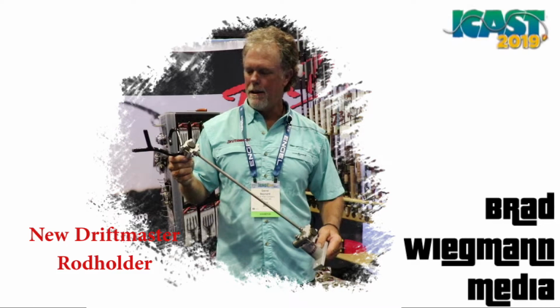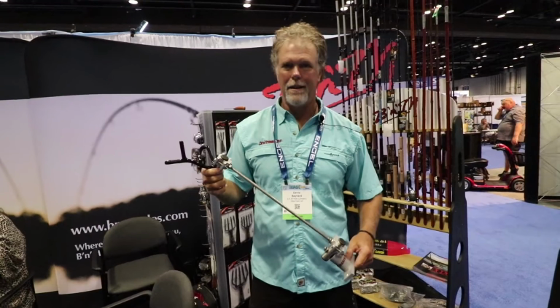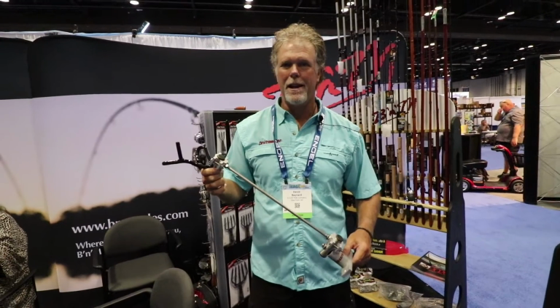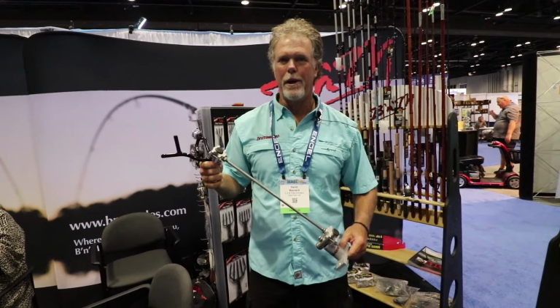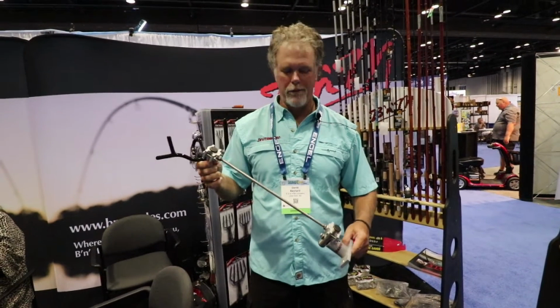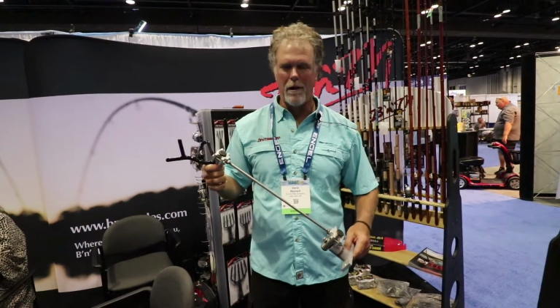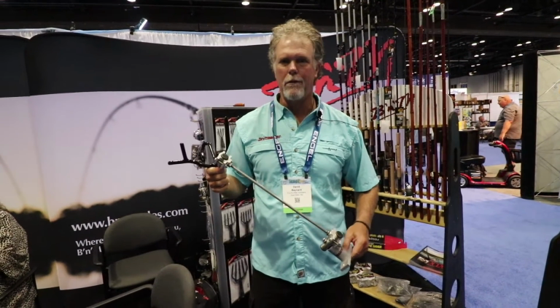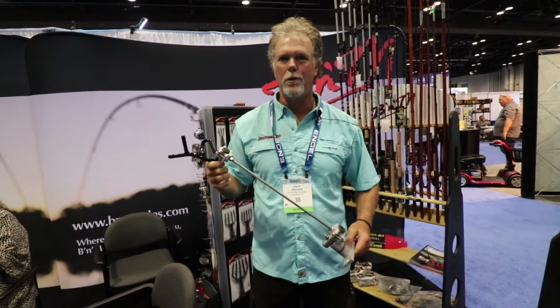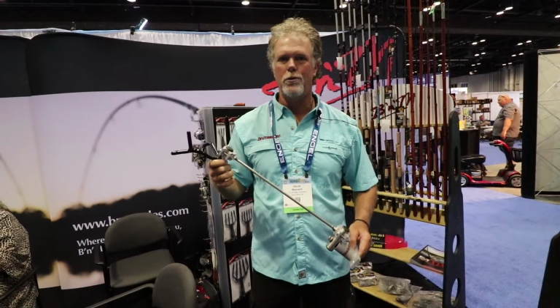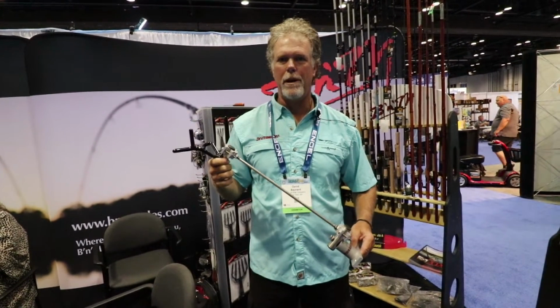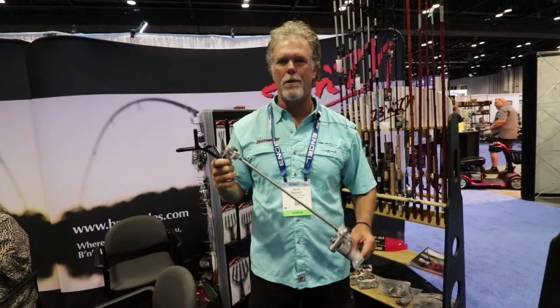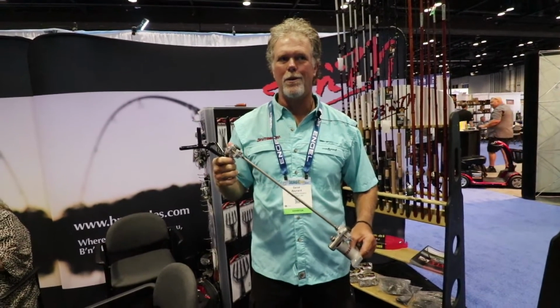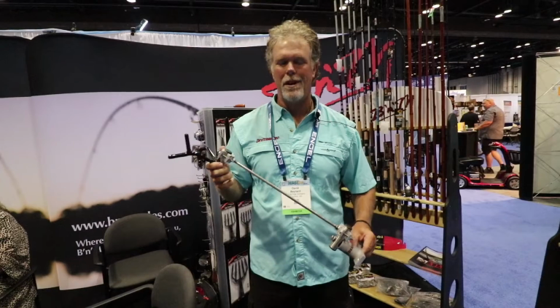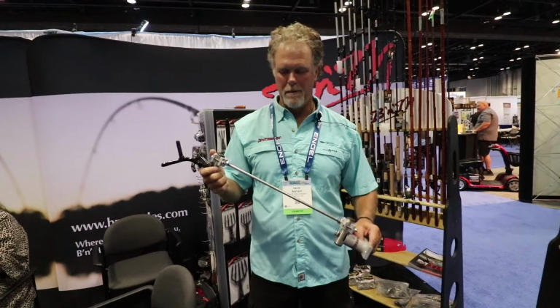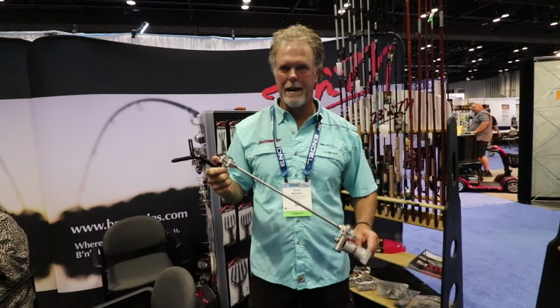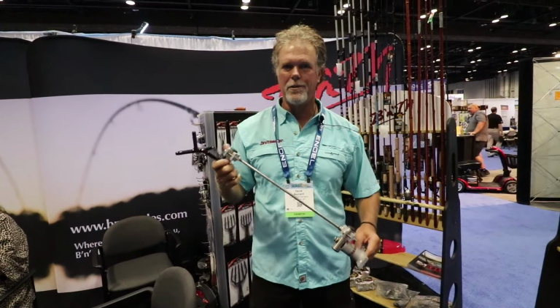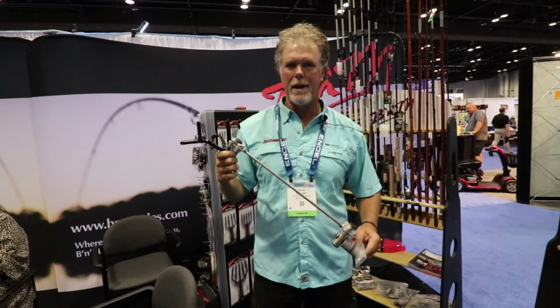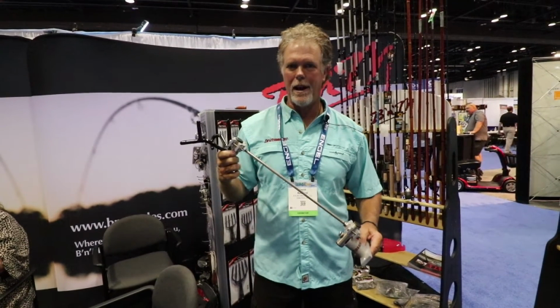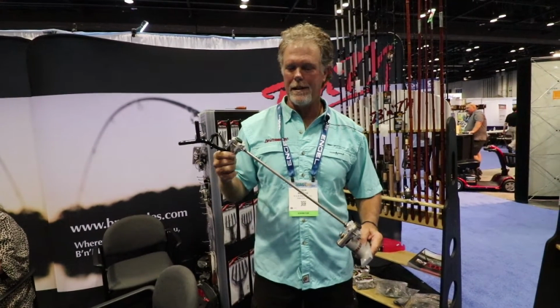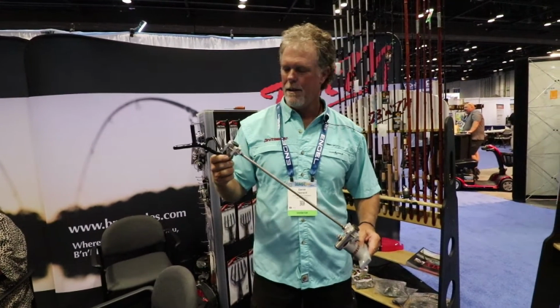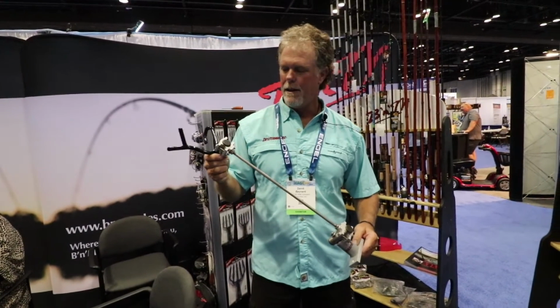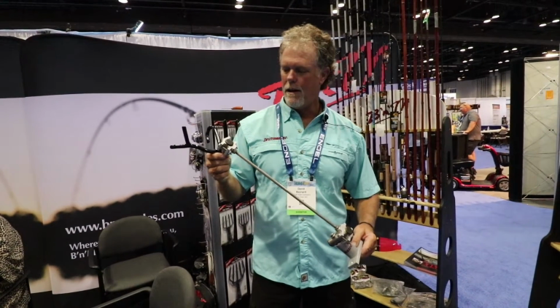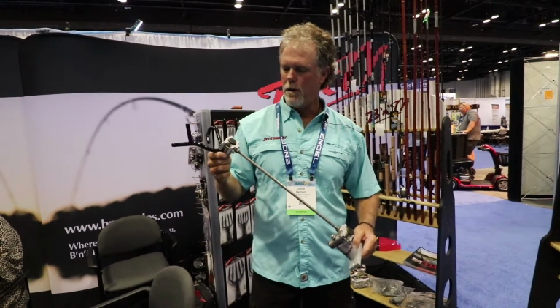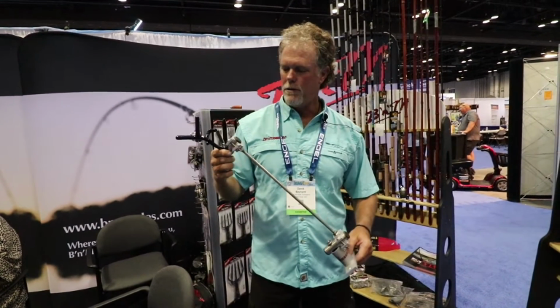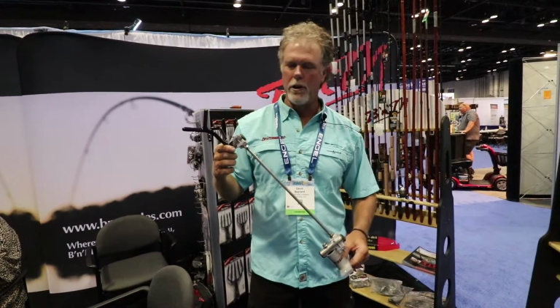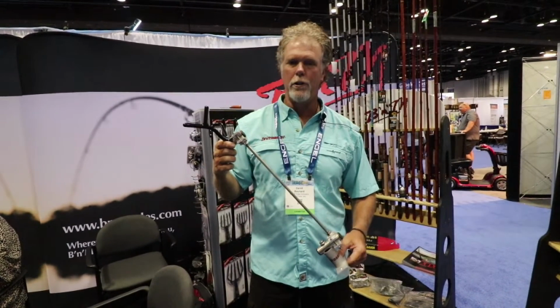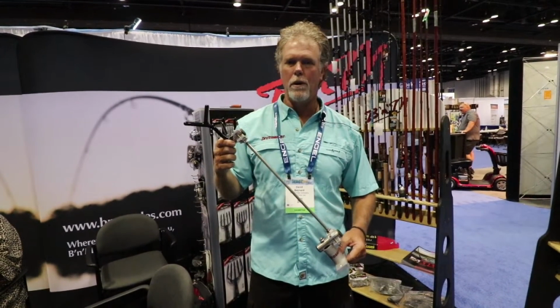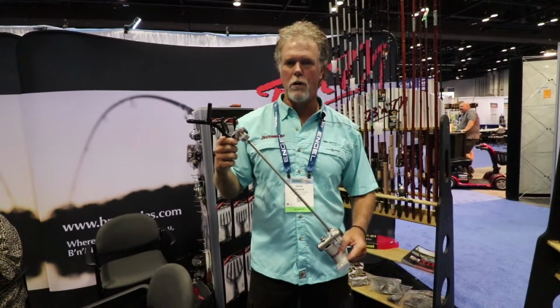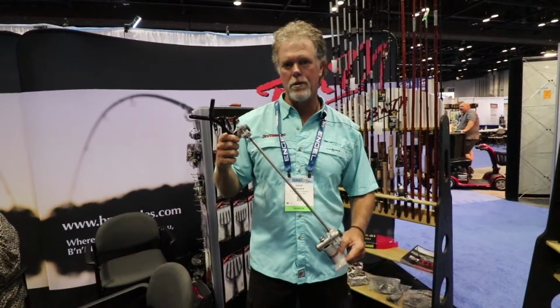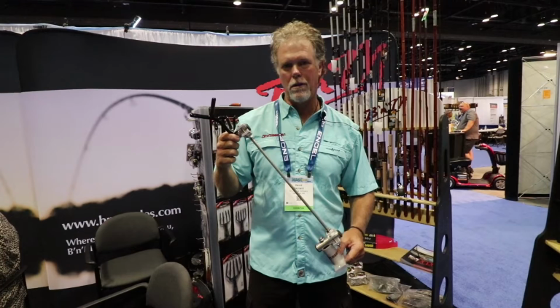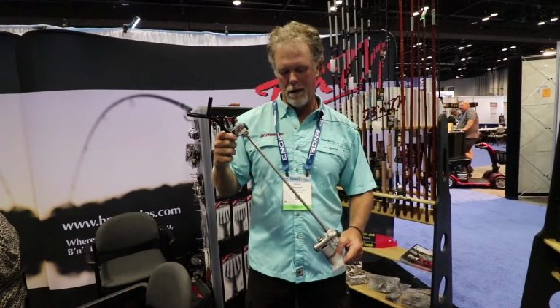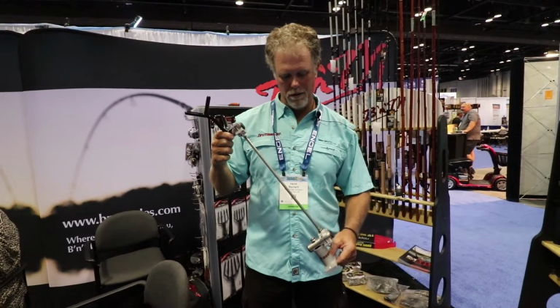Hey, this is David Boehner from Black River Tools Driftmaster Rod Holders. I'm at ICAST 2019 and I want to show you our new Crappy Stalker Rod Holder.